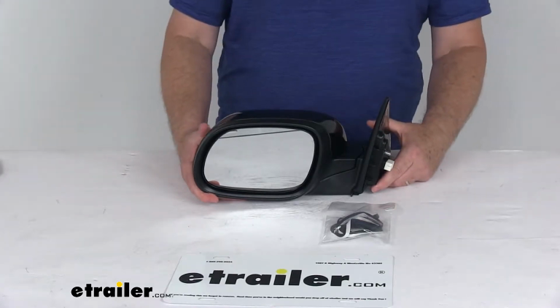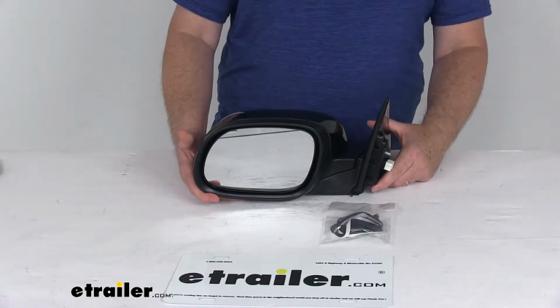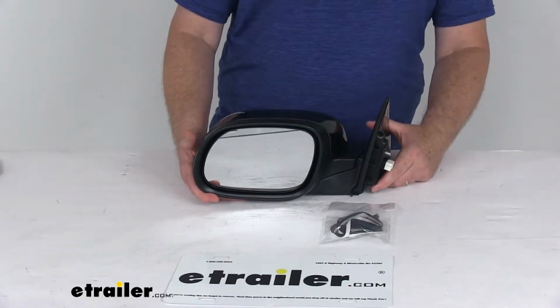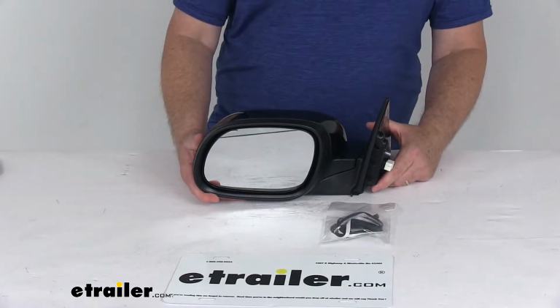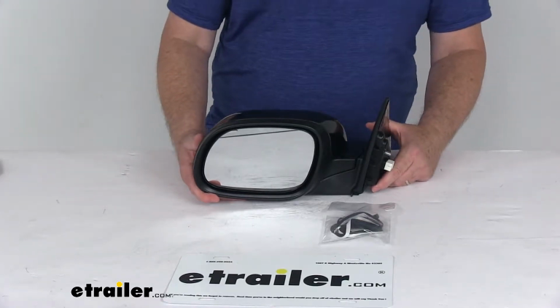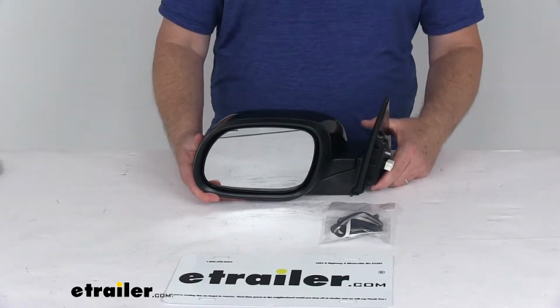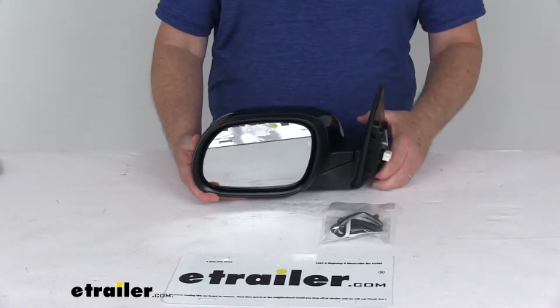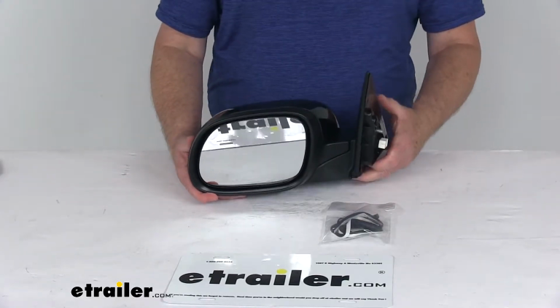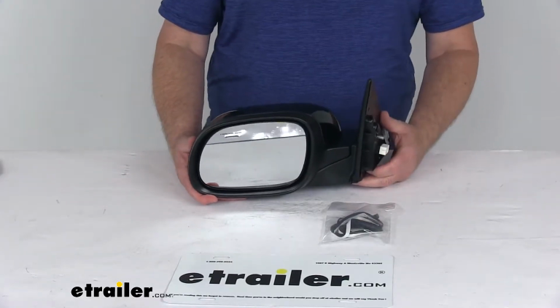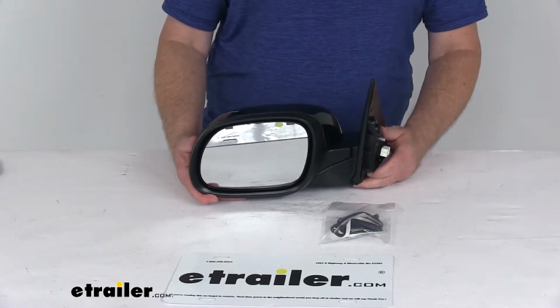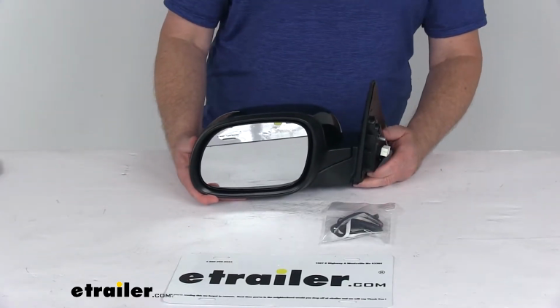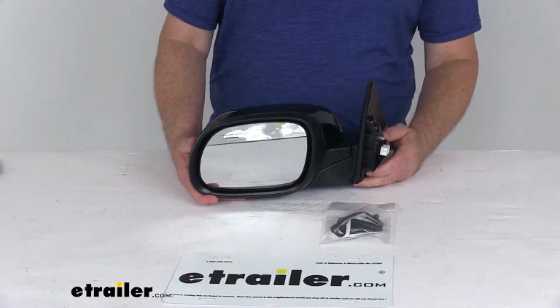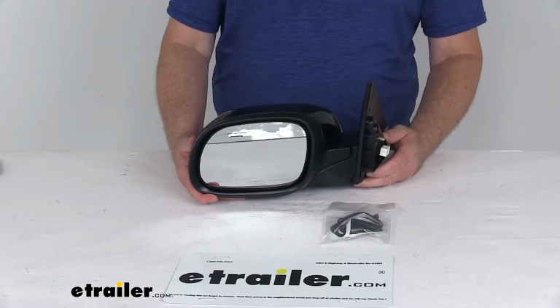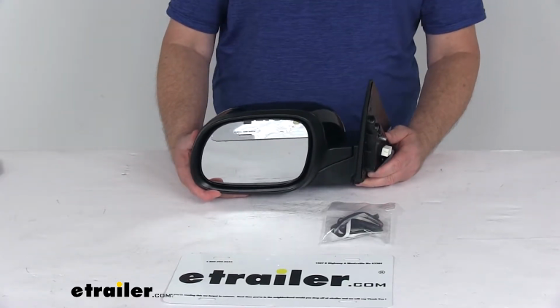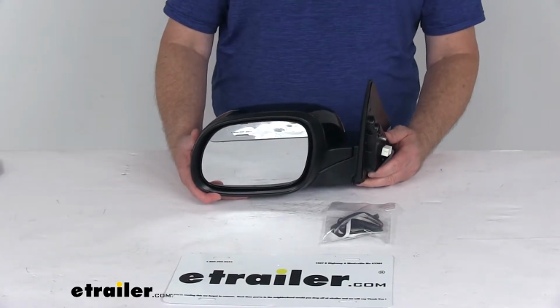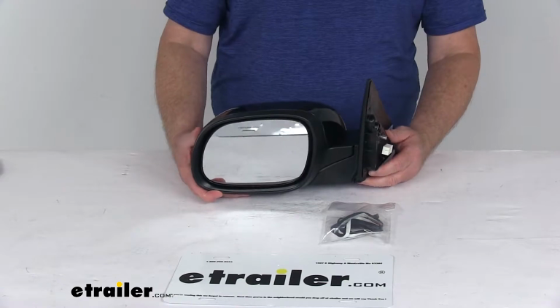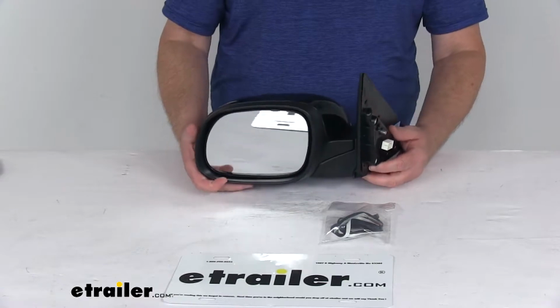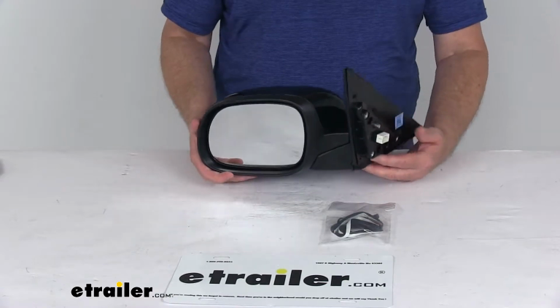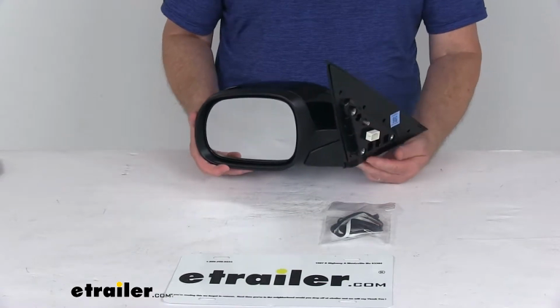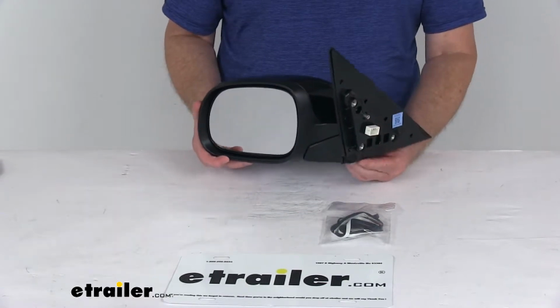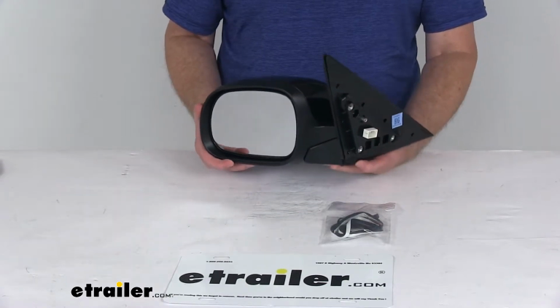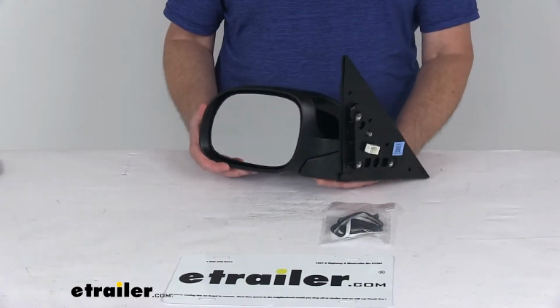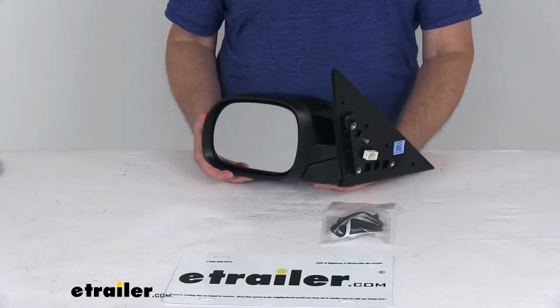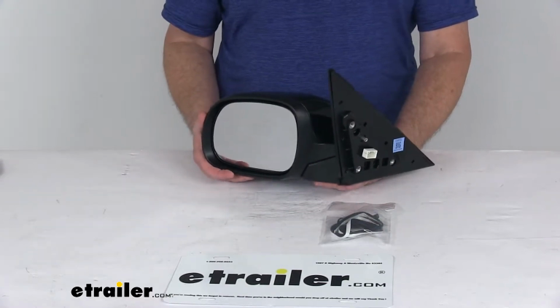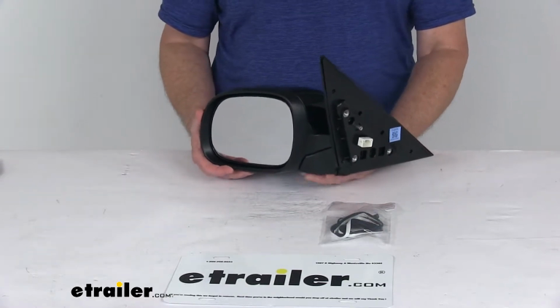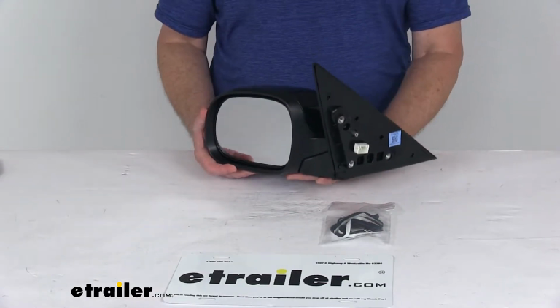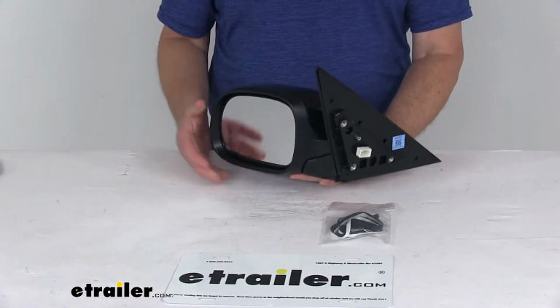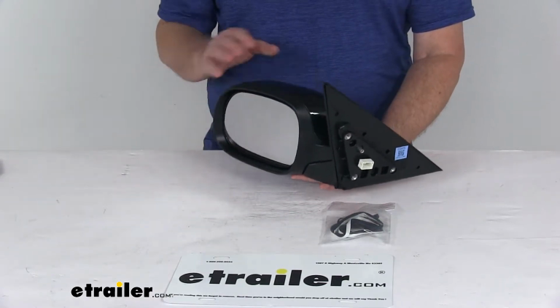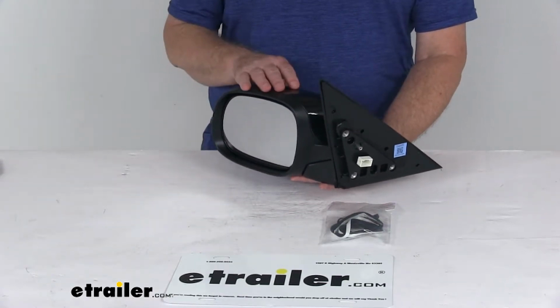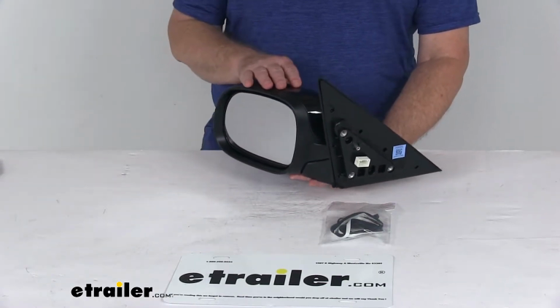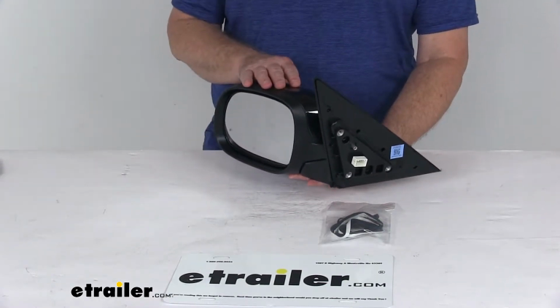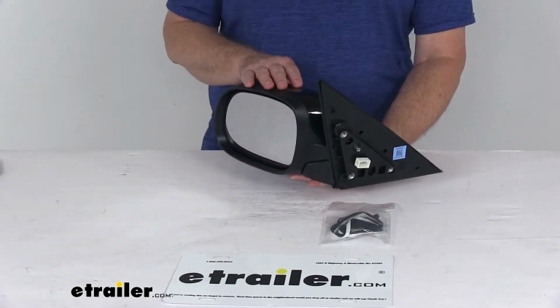On a custom fit part like this, I always recommend going to our website and using the fit guide — put in your year and model vehicle, and it will show if this will work for your application.